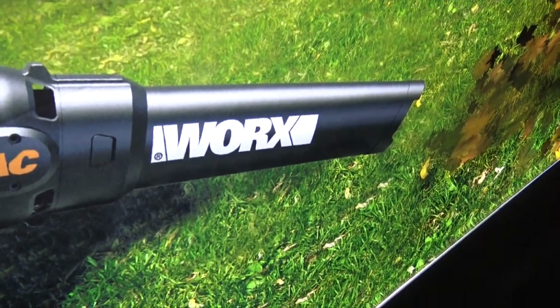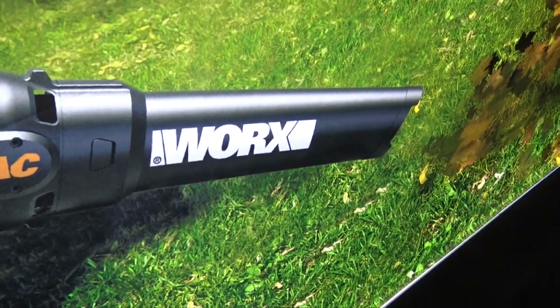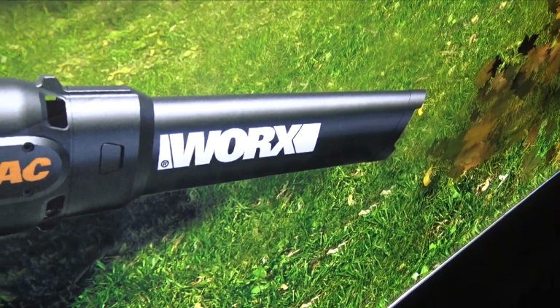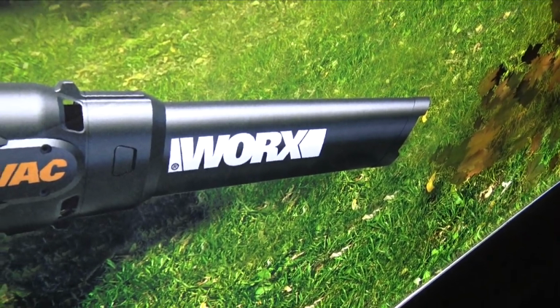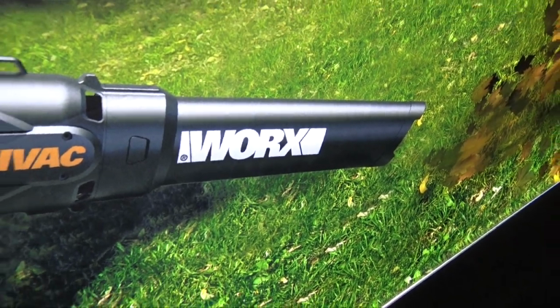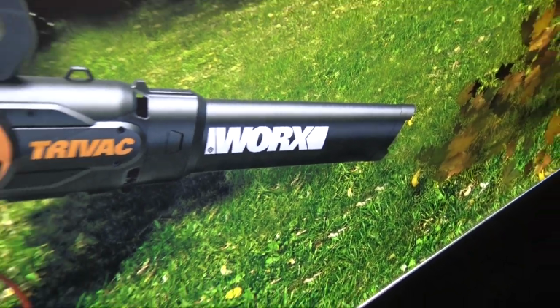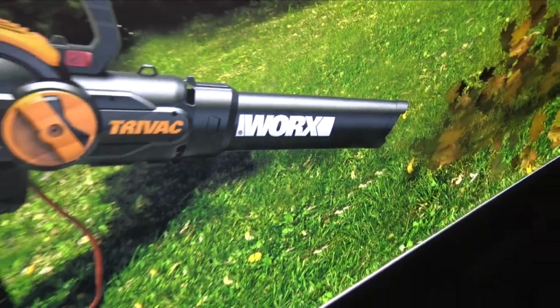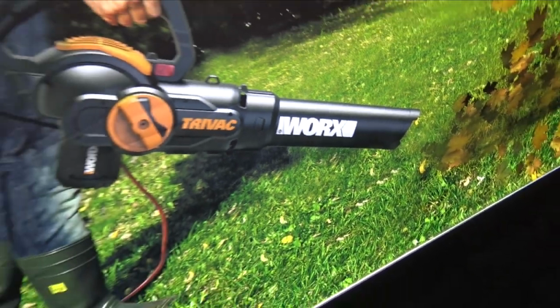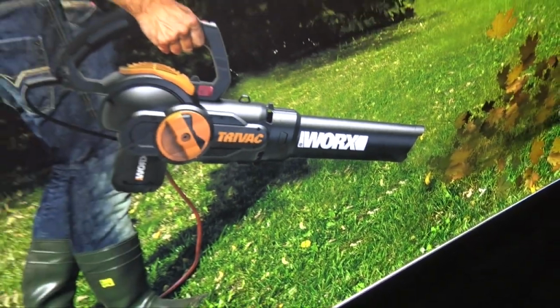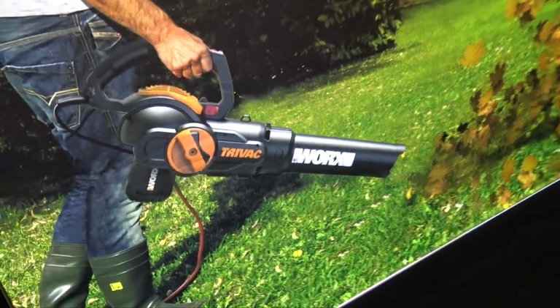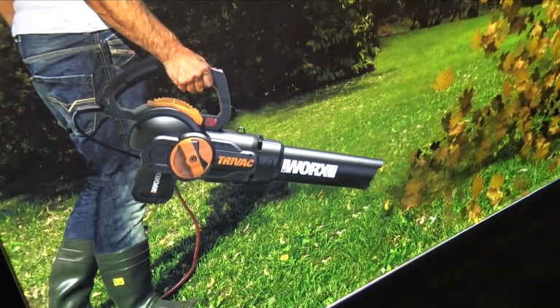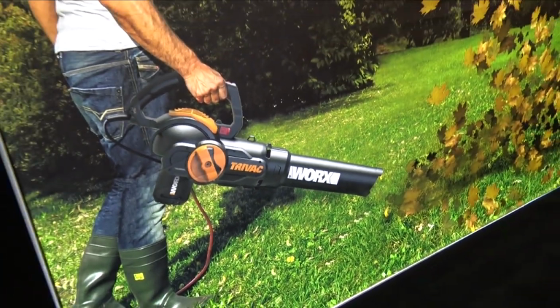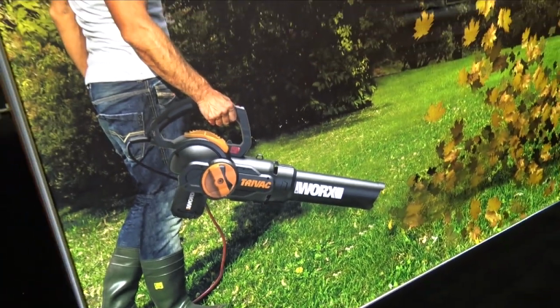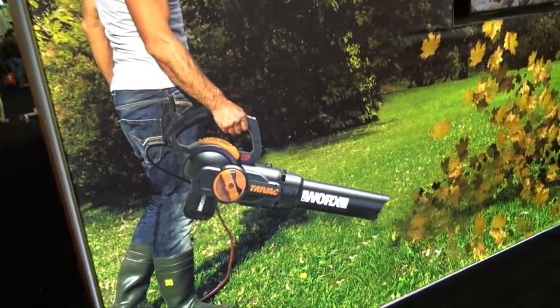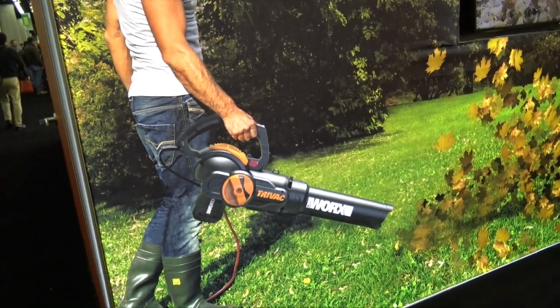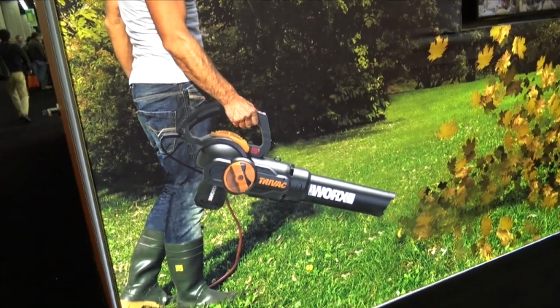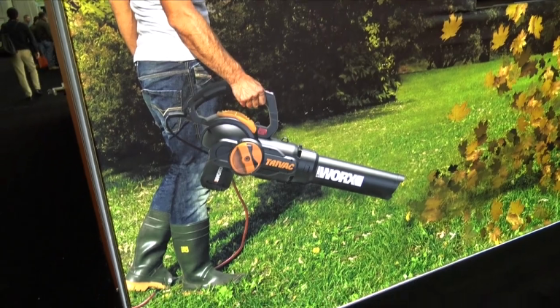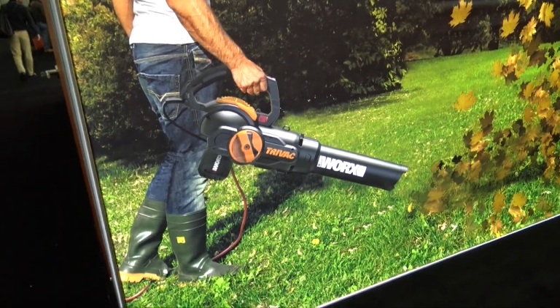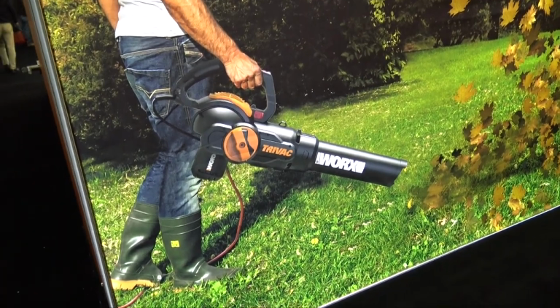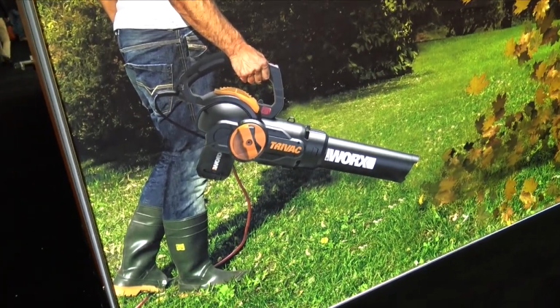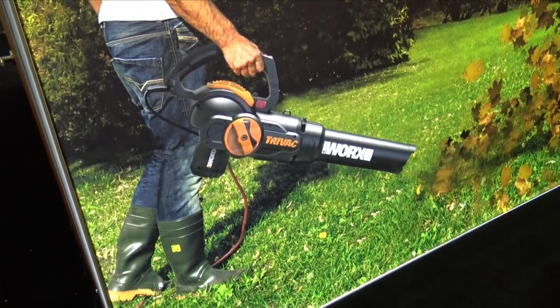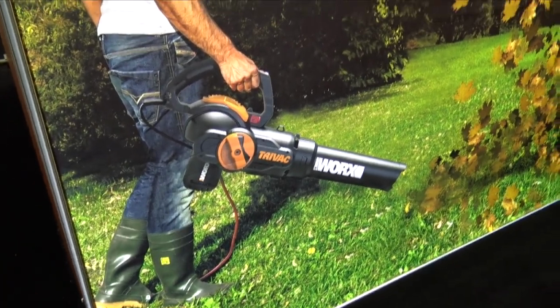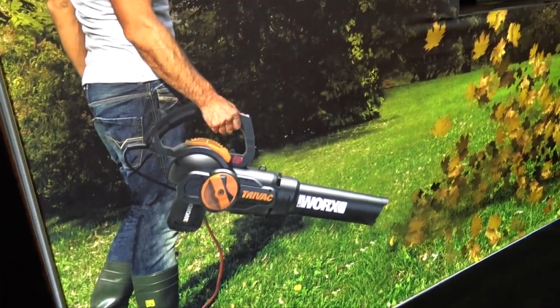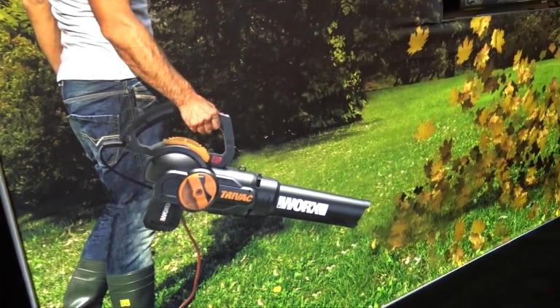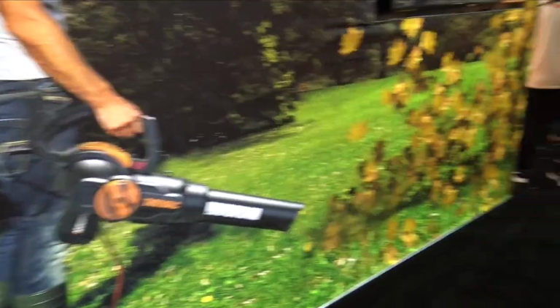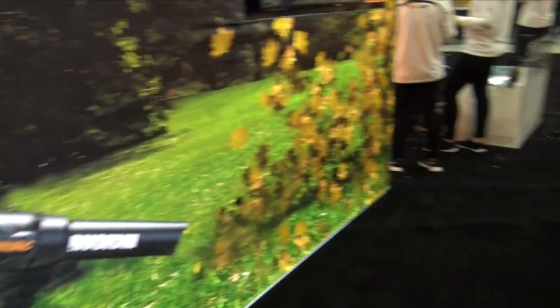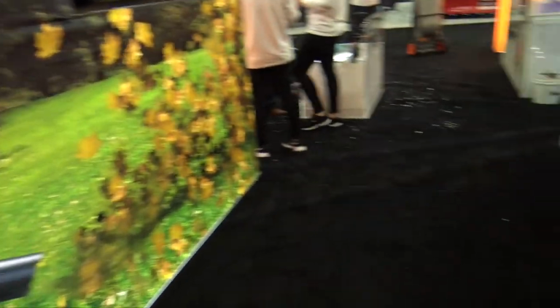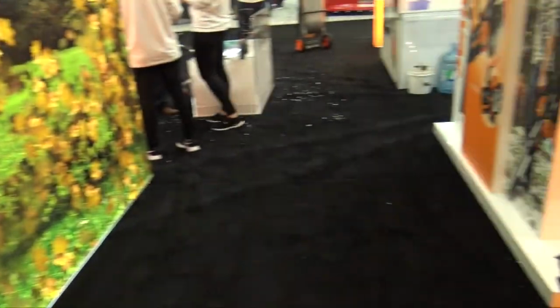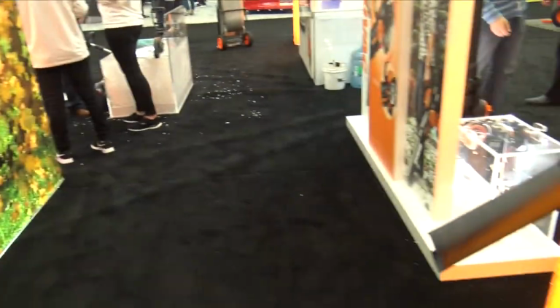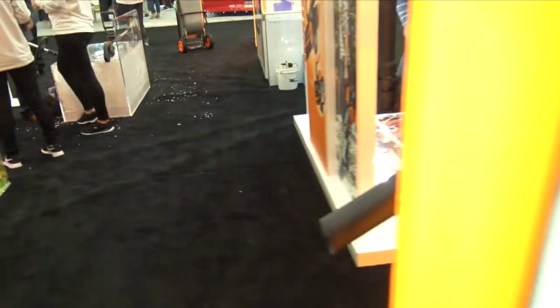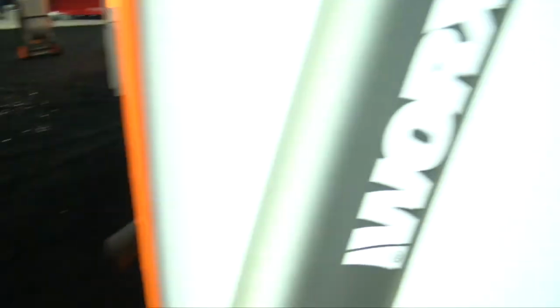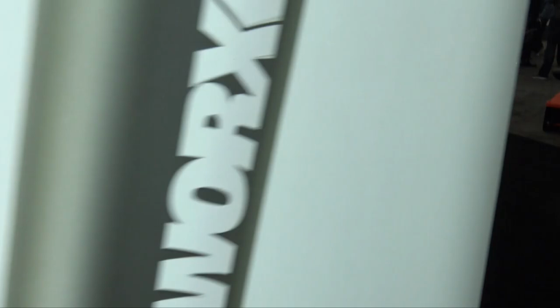We're at the WORX booth checking out one of their new items coming out for 2019. This is the TriVac. We're seeing a nice picture here, but we want to look at the real thing, so let's come around this side.